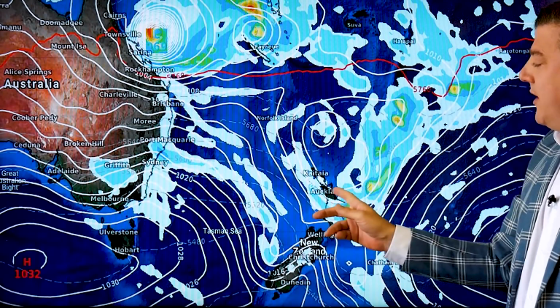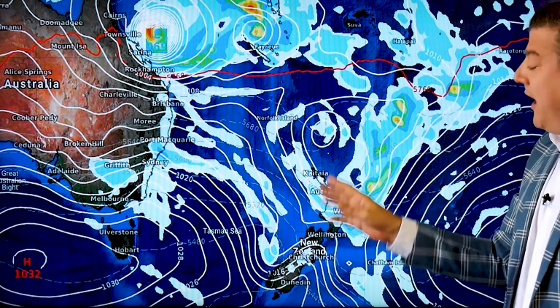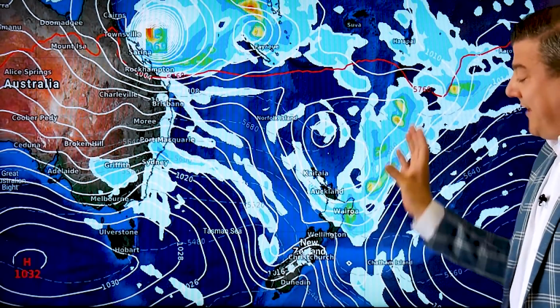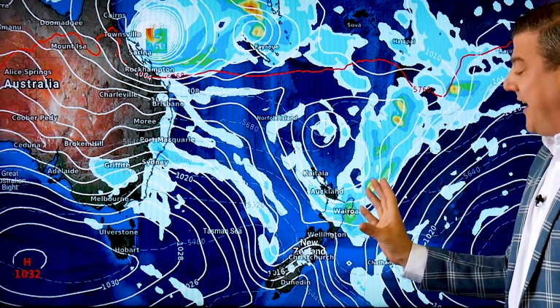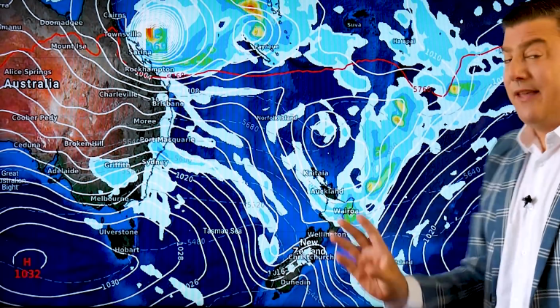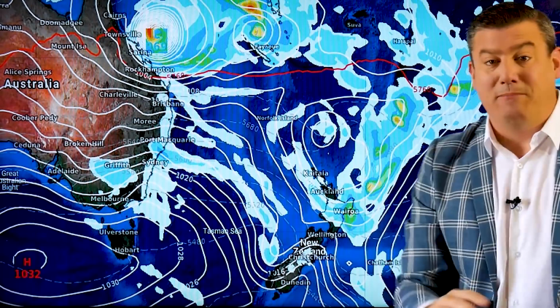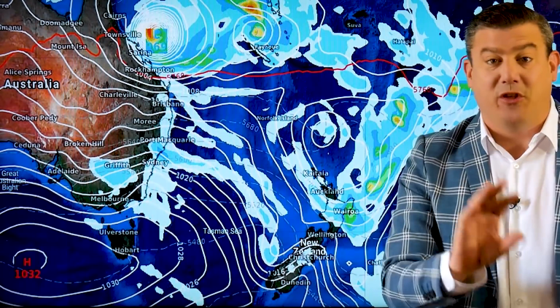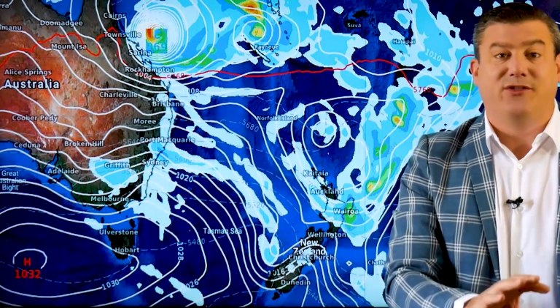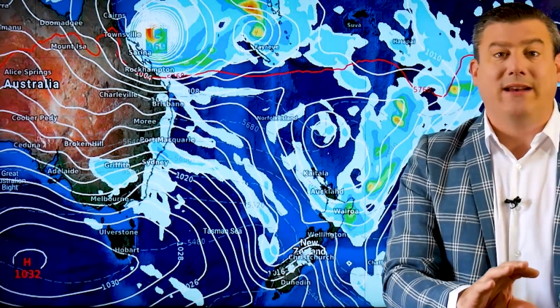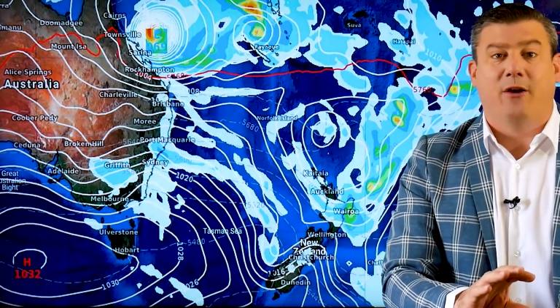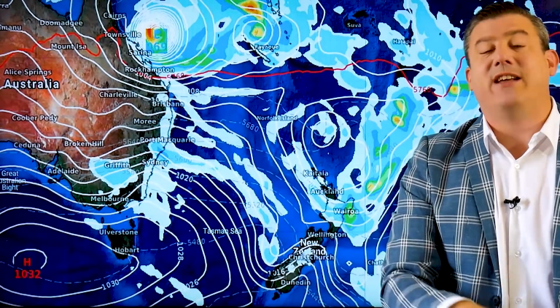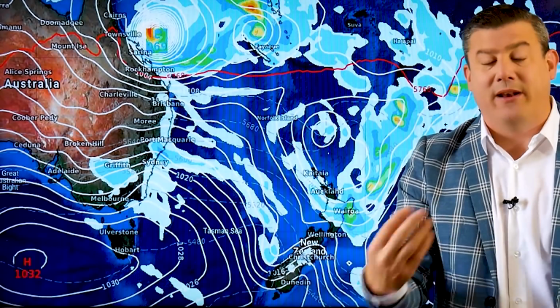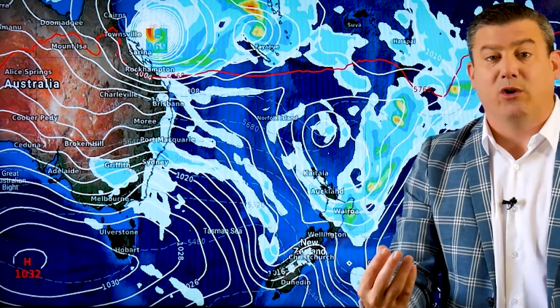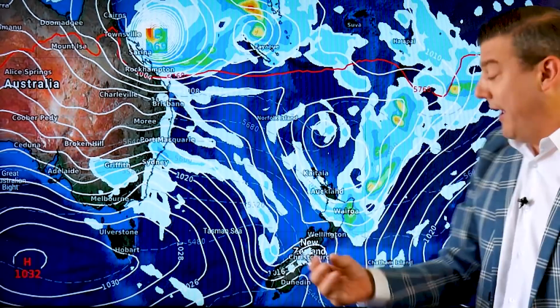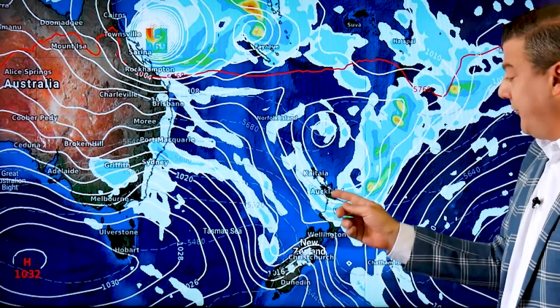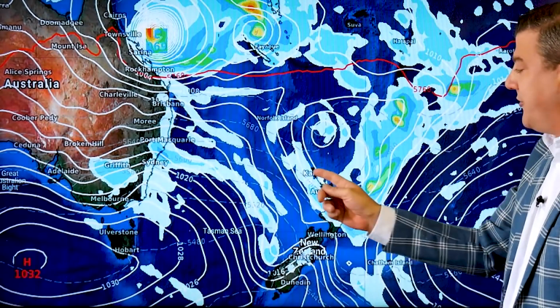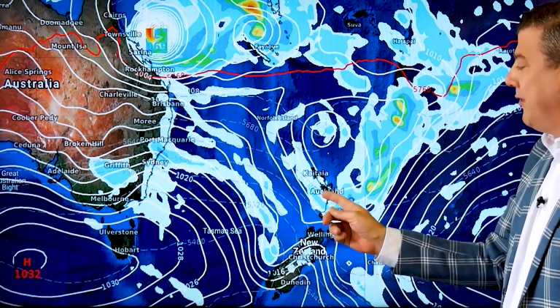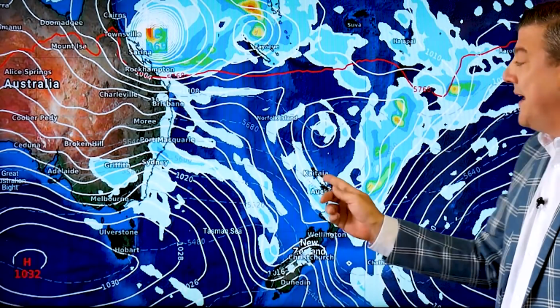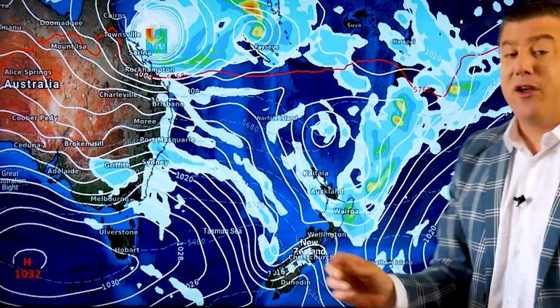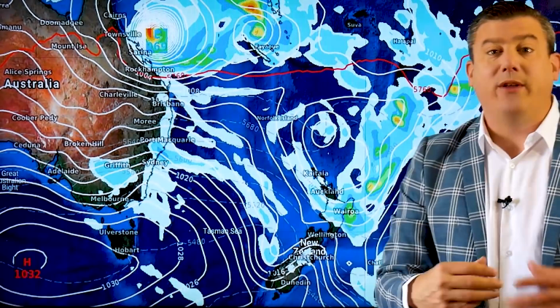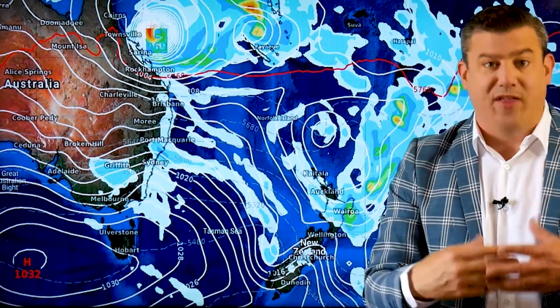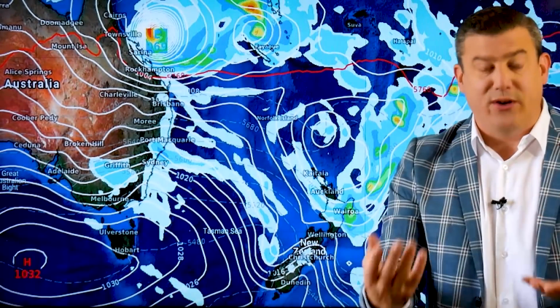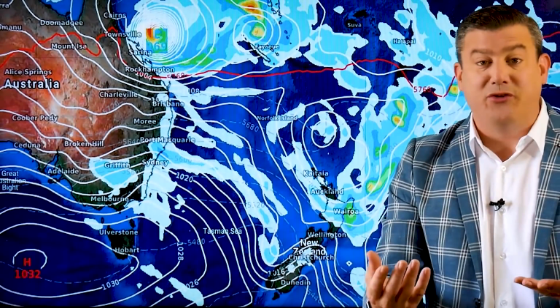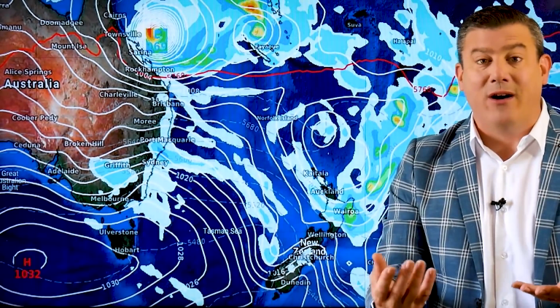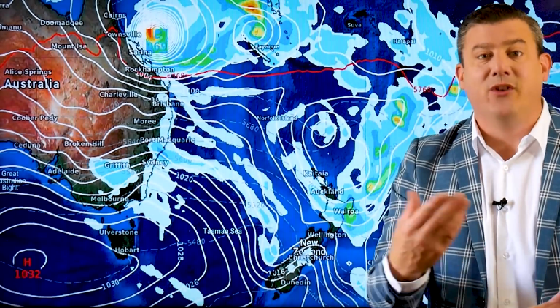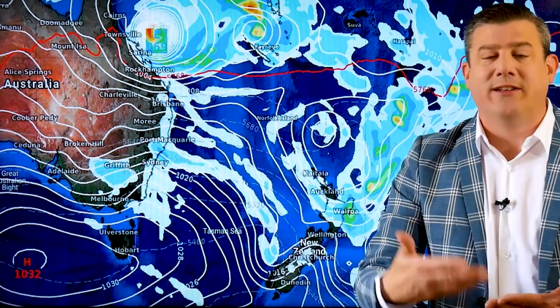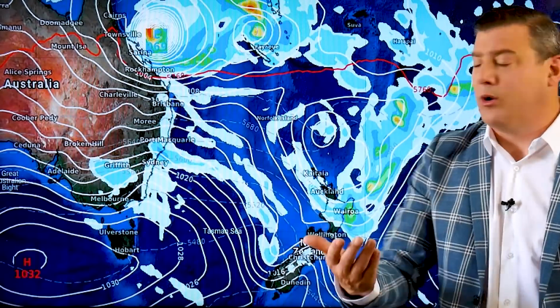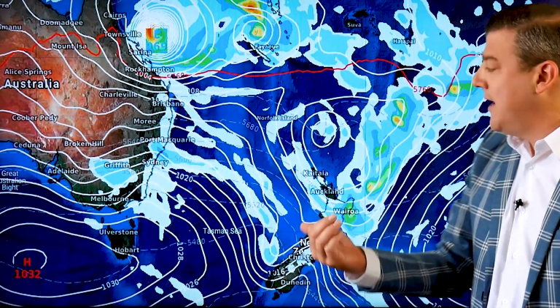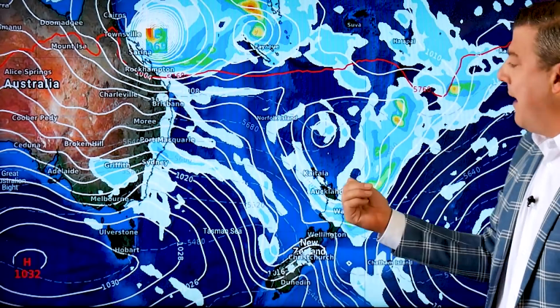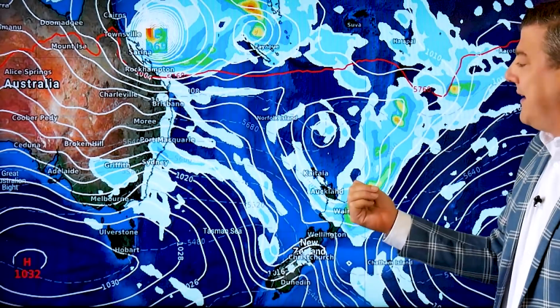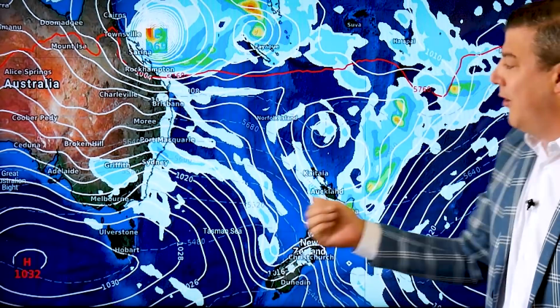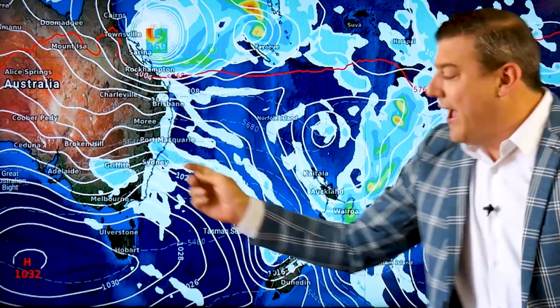That leaves this other area of low pressure to our north, and if it does set up like that, most of the rain is falling down around Gisborne and Hawke's Bay and not so much in Northland — but you would get another burst of showers in Northland, Auckland, and Waikato.